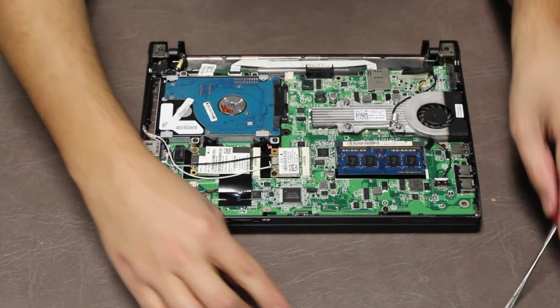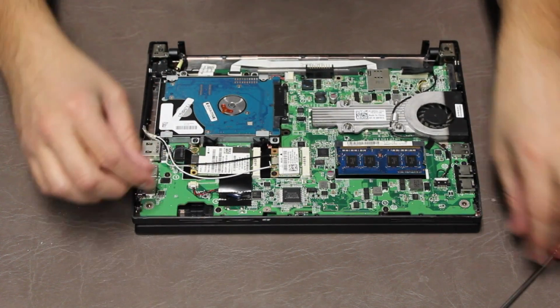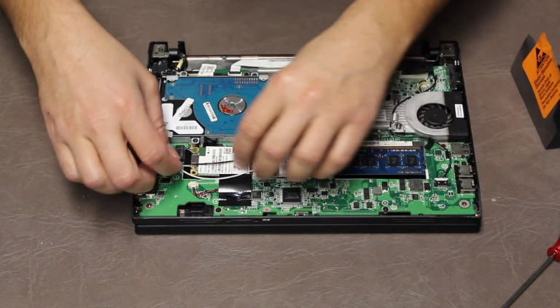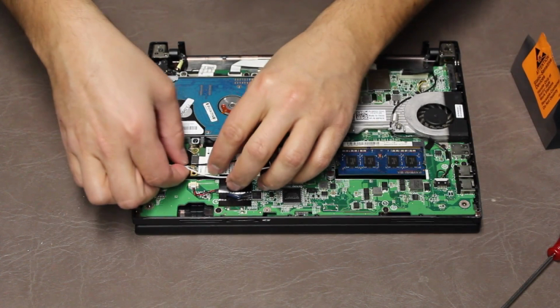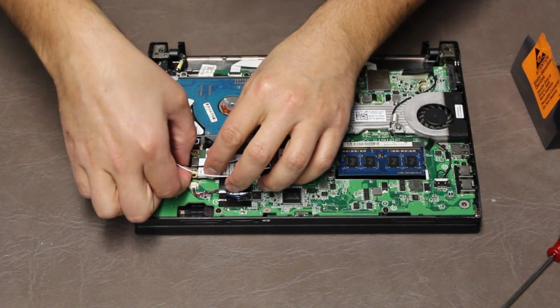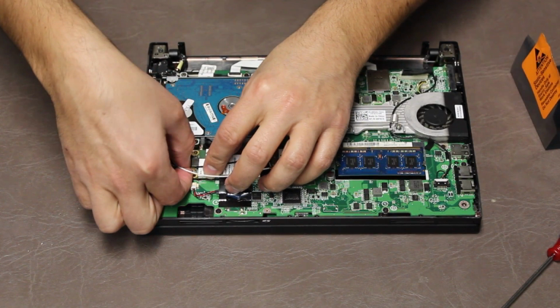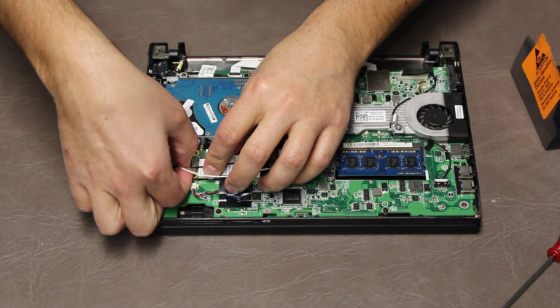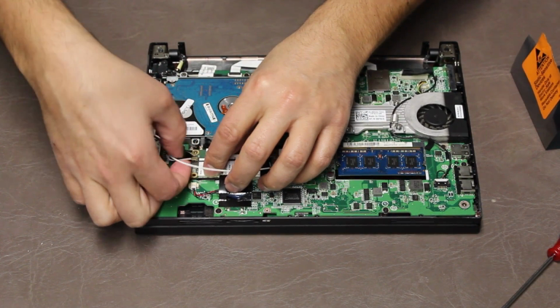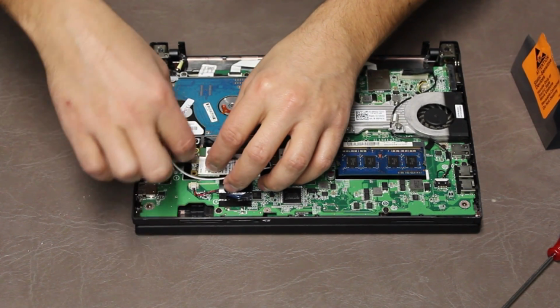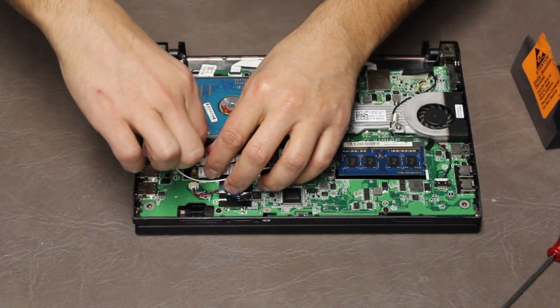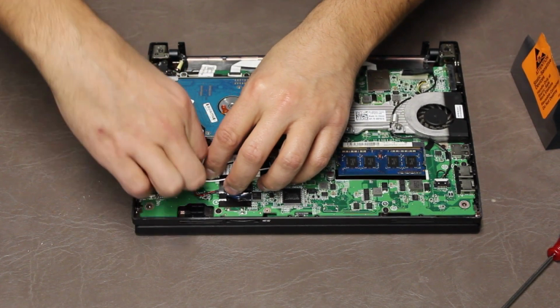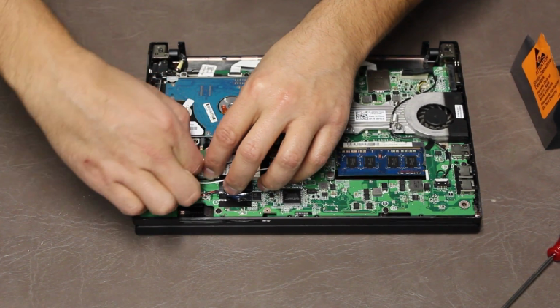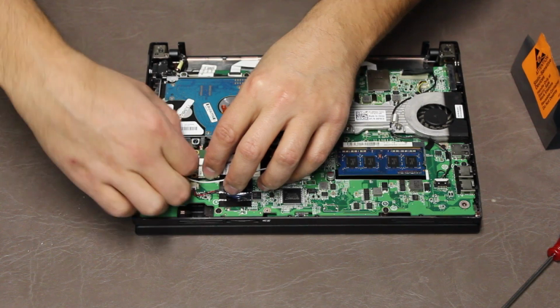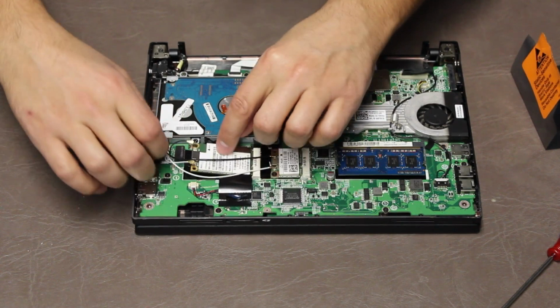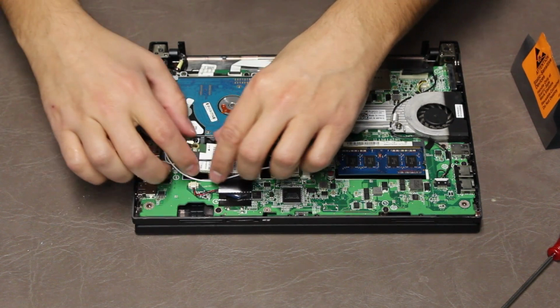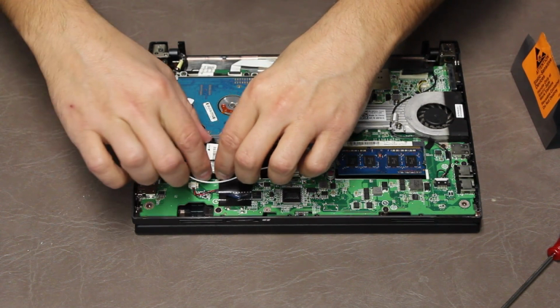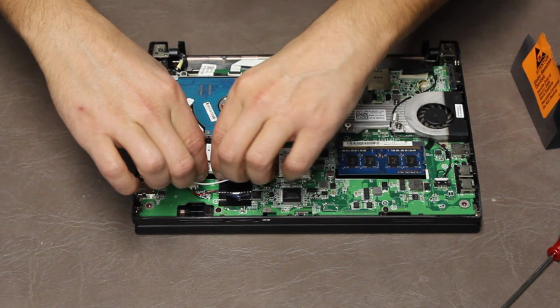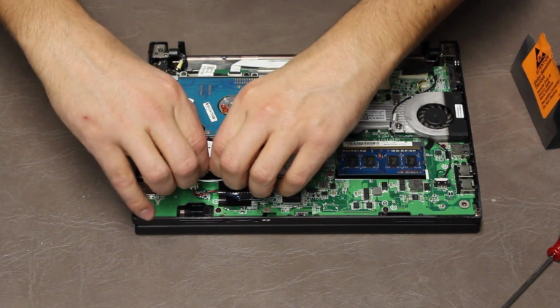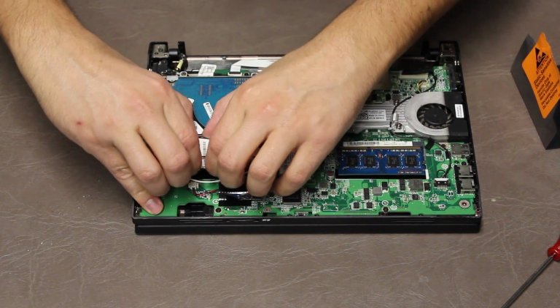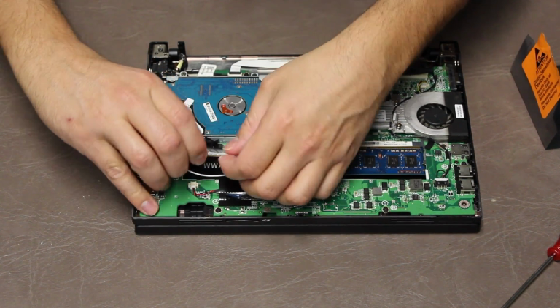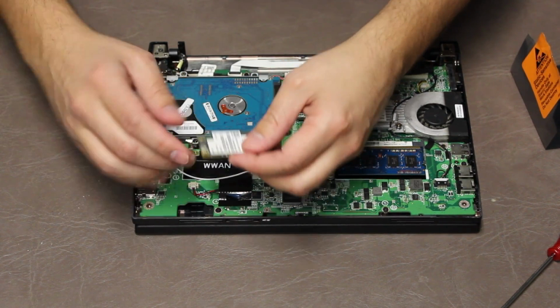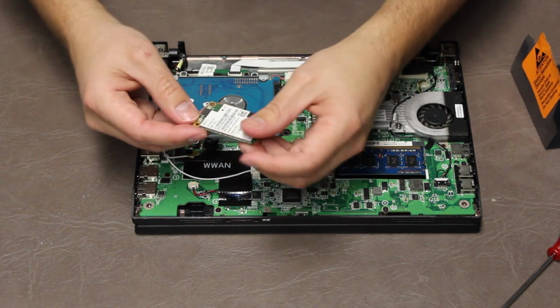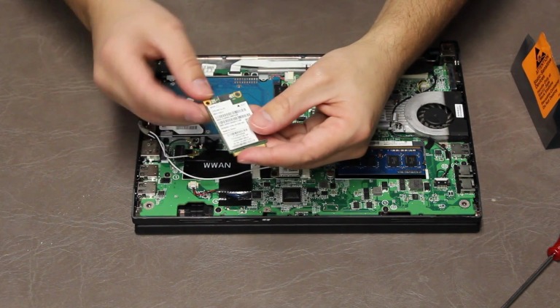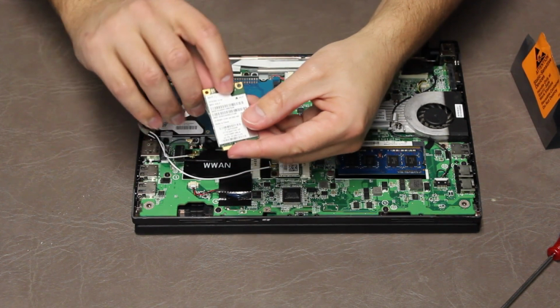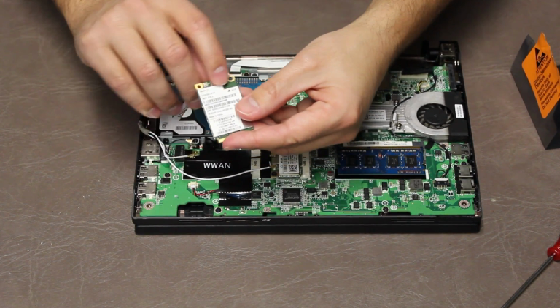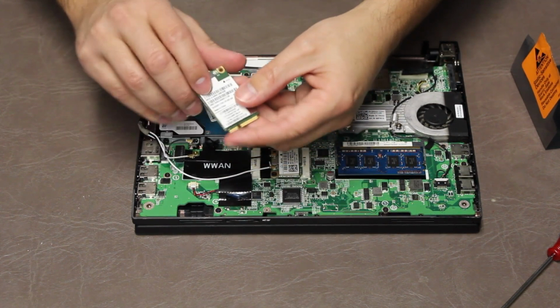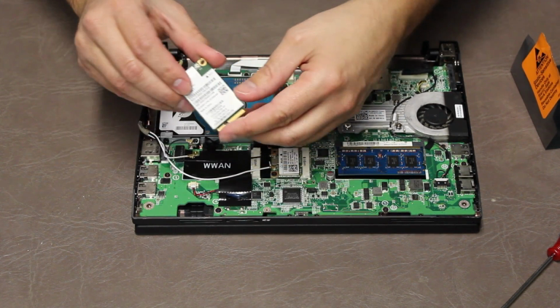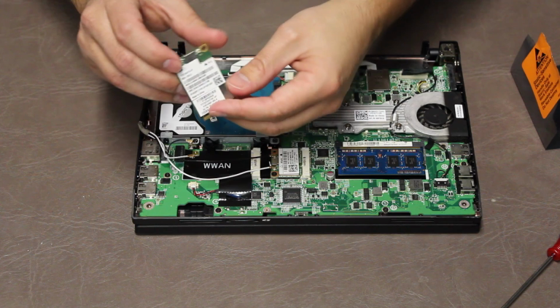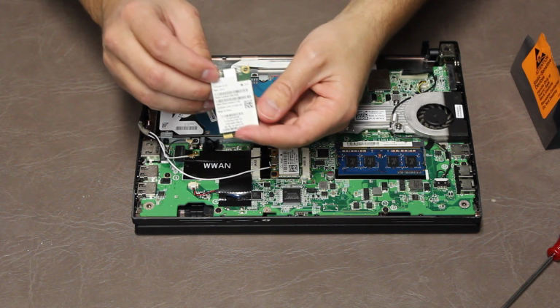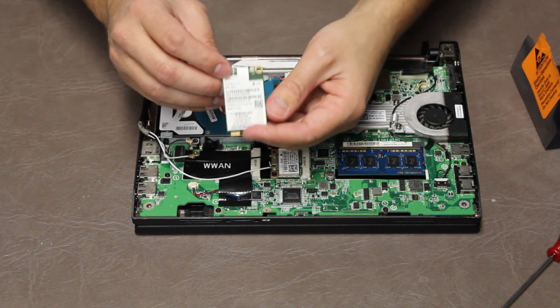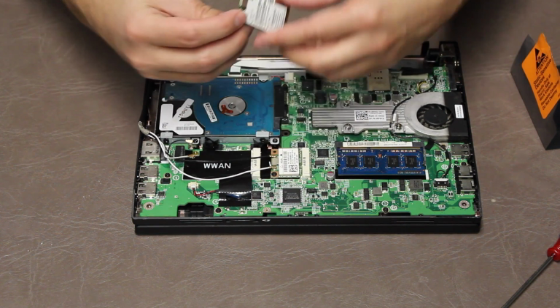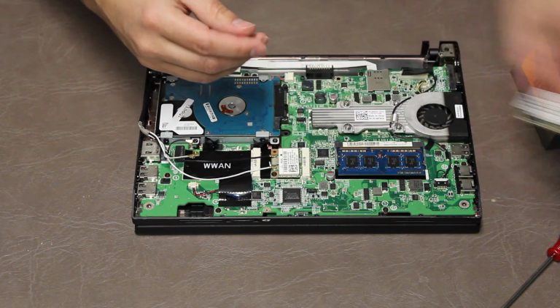Actually there are two little wires on here that I have to remove — one, two. One's white, one's black; it's color-coded, so you'll know which wires to put in which.